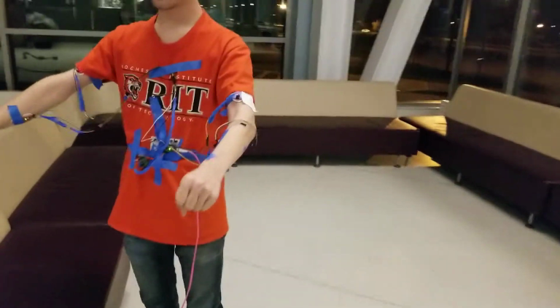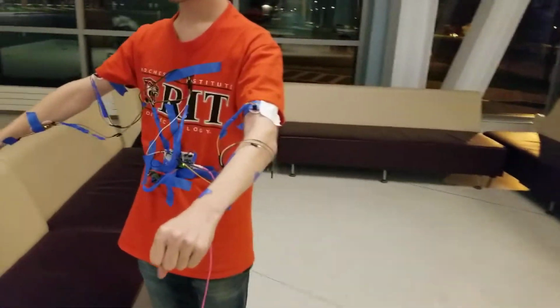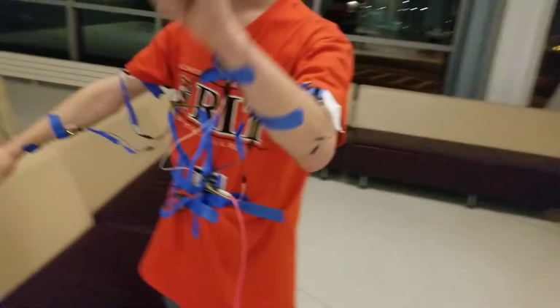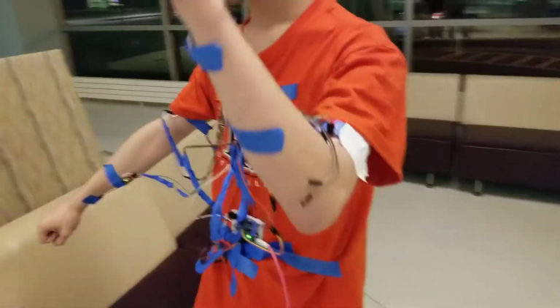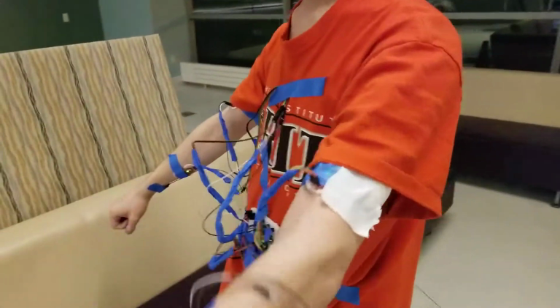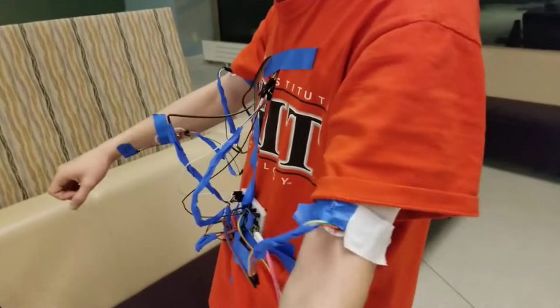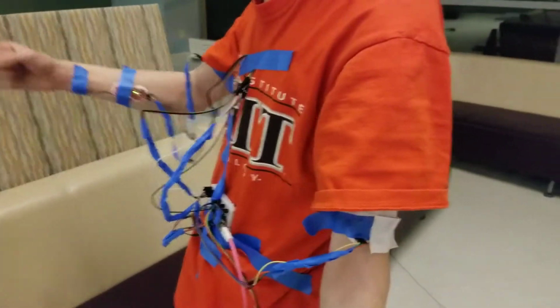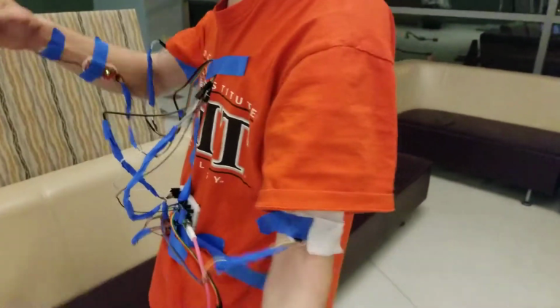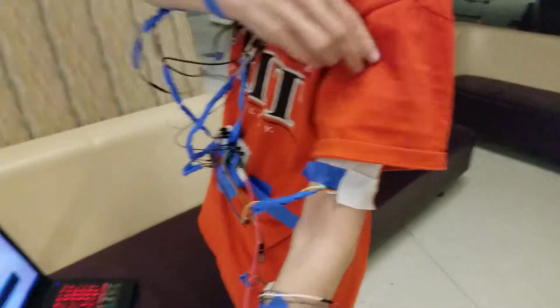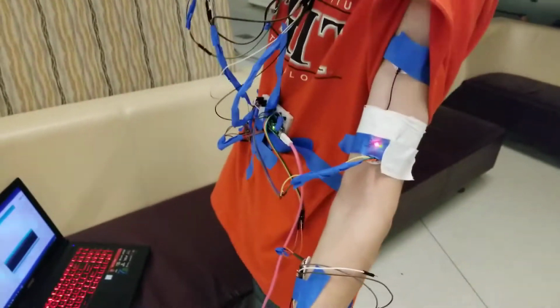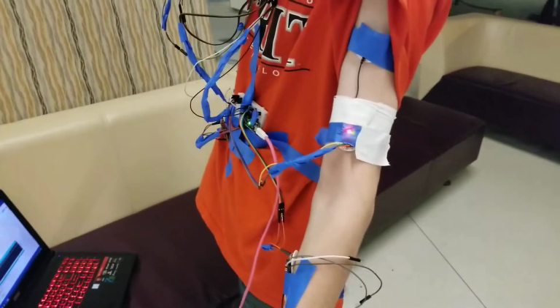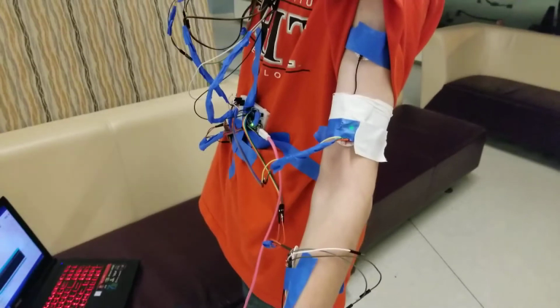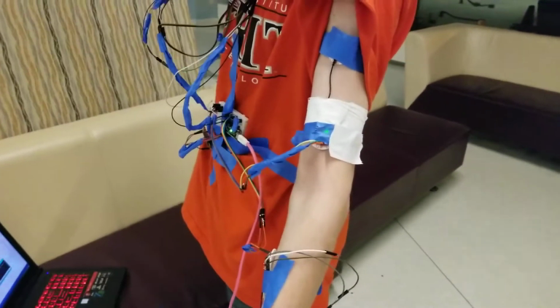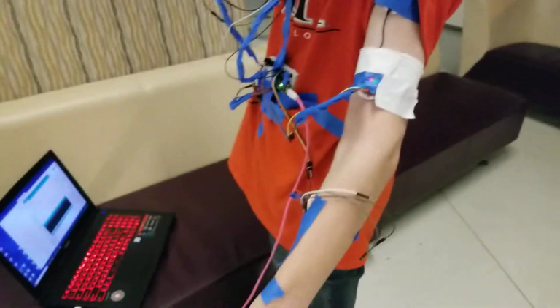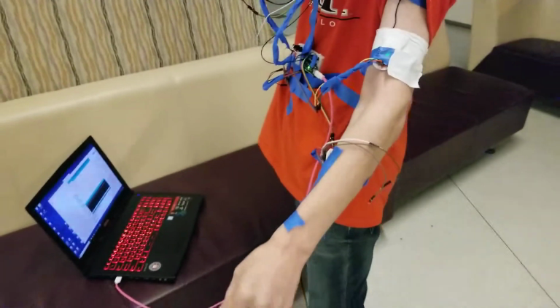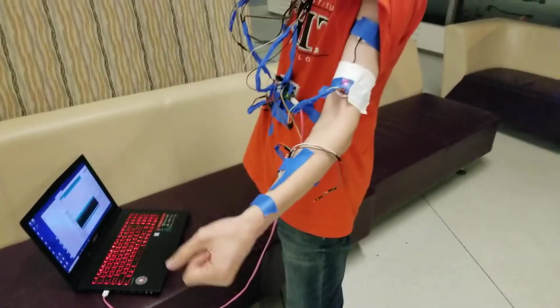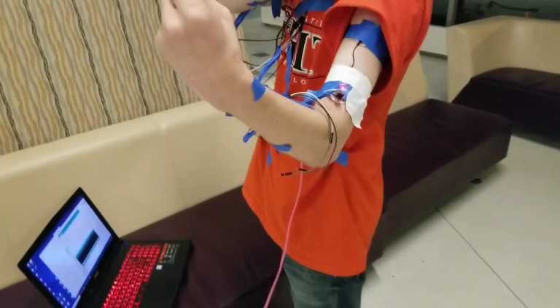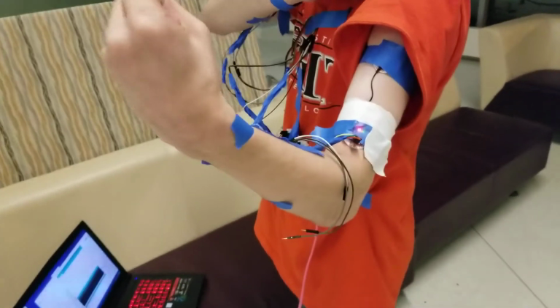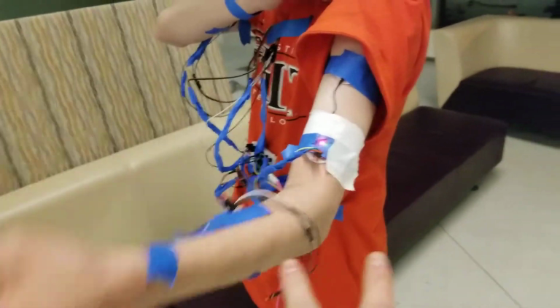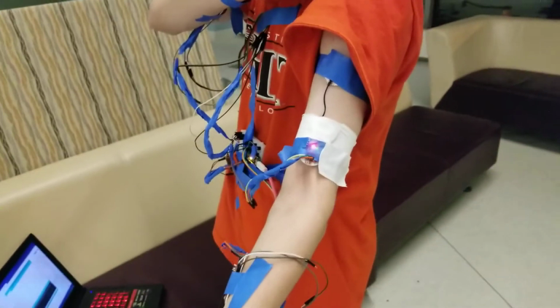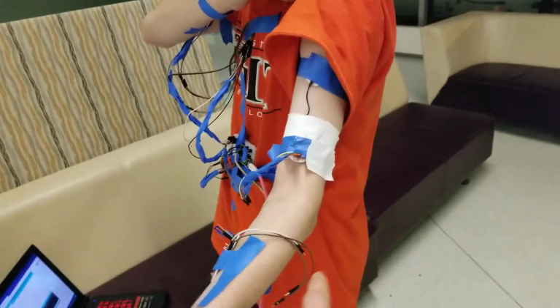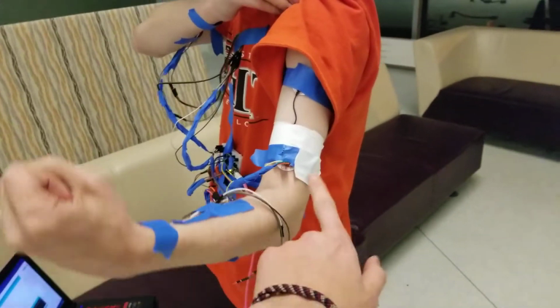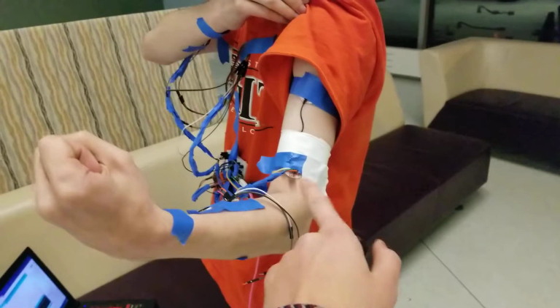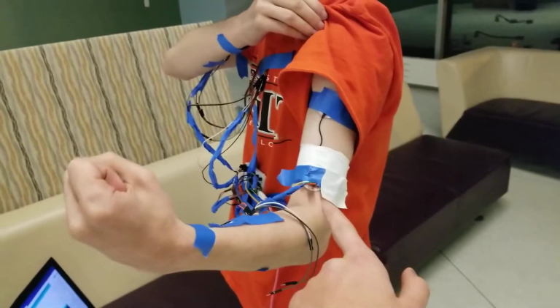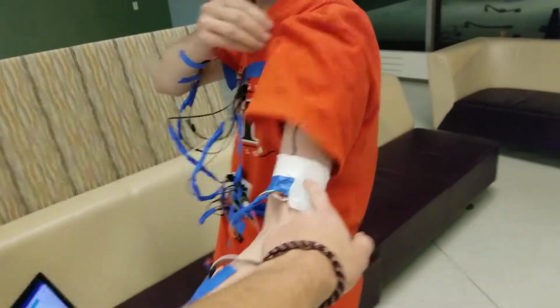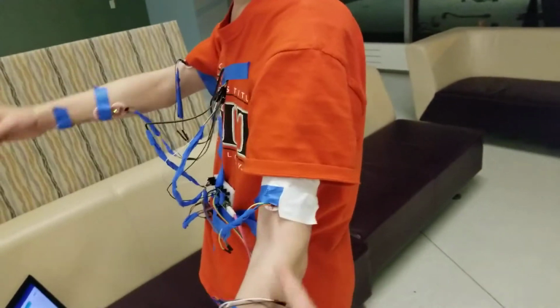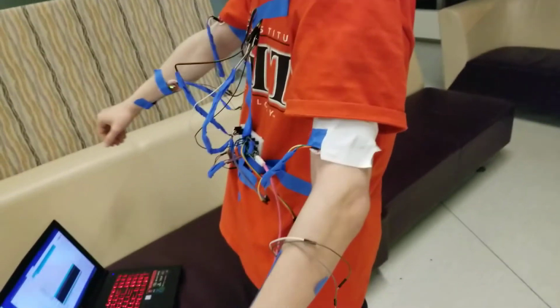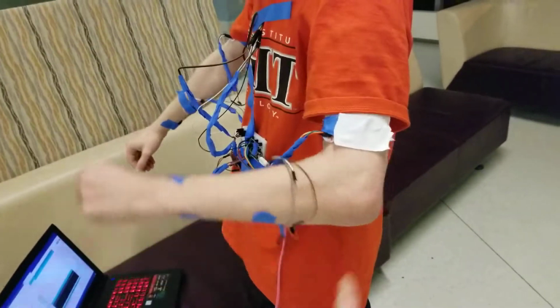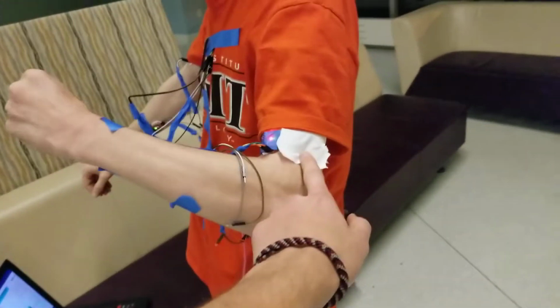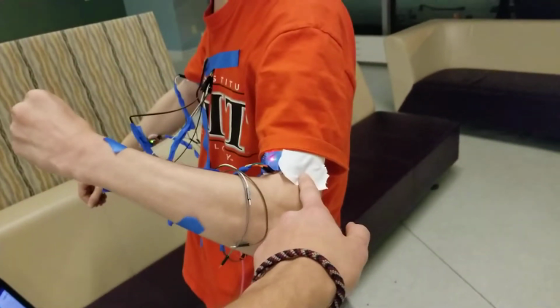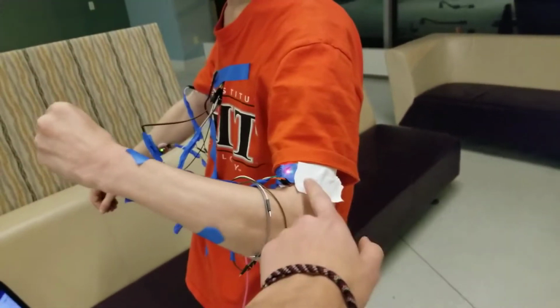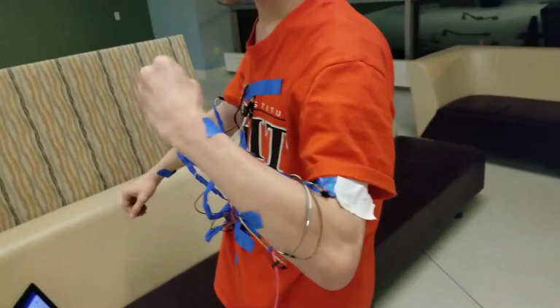Significance: he has two sensors on each arm, whereas before there was only one on each person's arm. Whenever he flexes his muscle, both of them are going to fire, but he's taking the one with the greater output. So if this was backwards and this was forwards, and this one had greater output, this one would go.